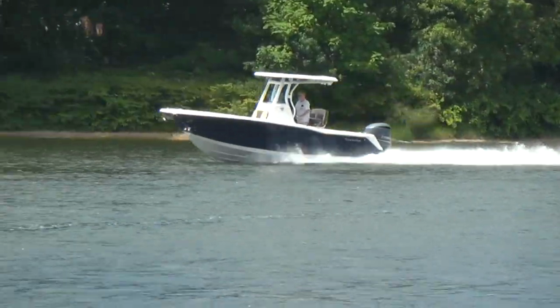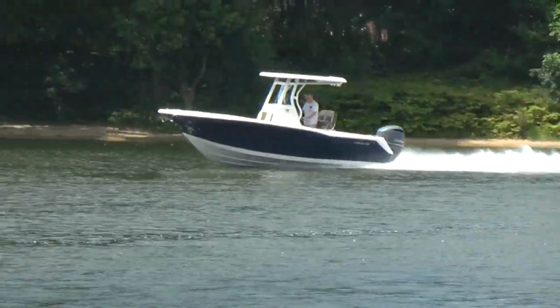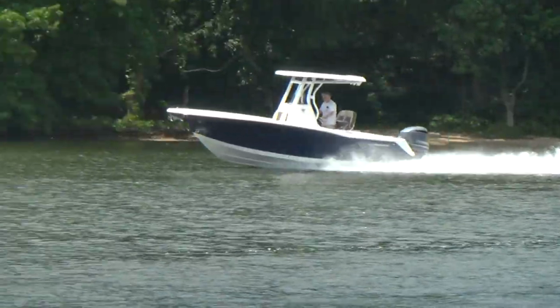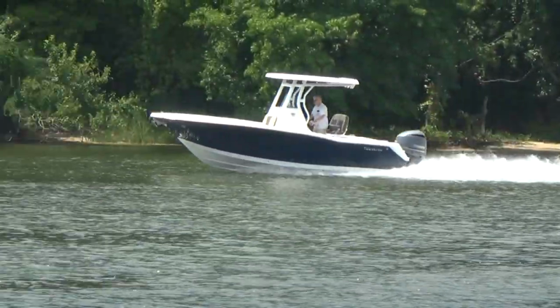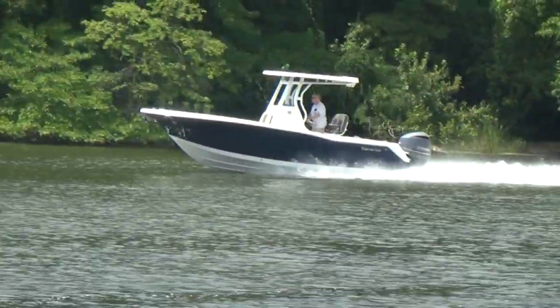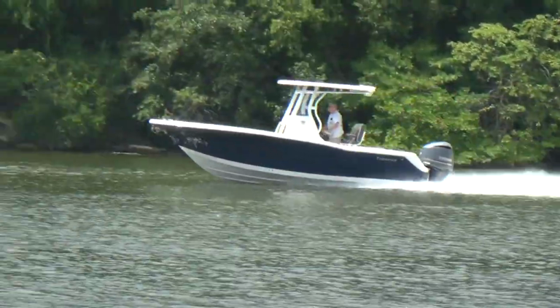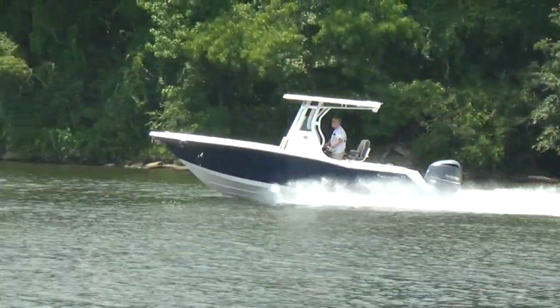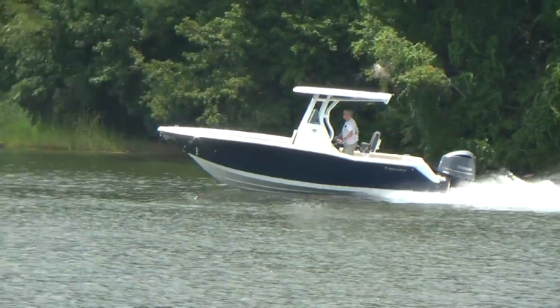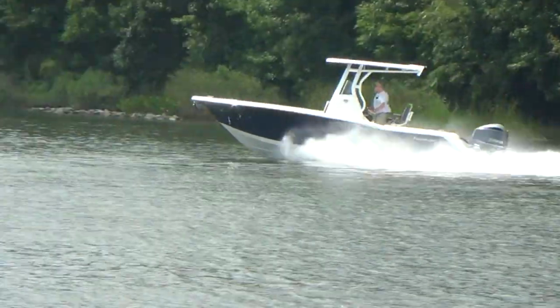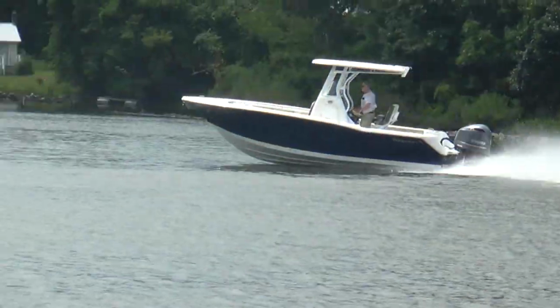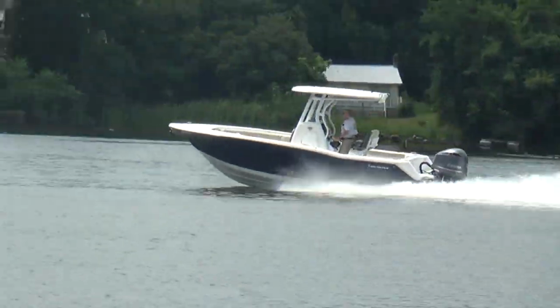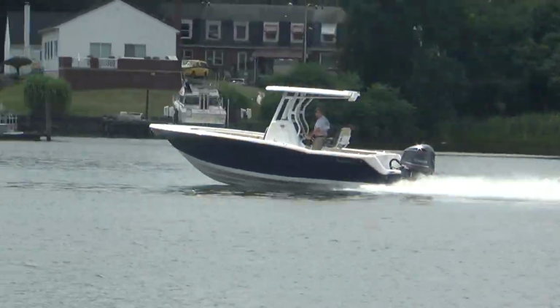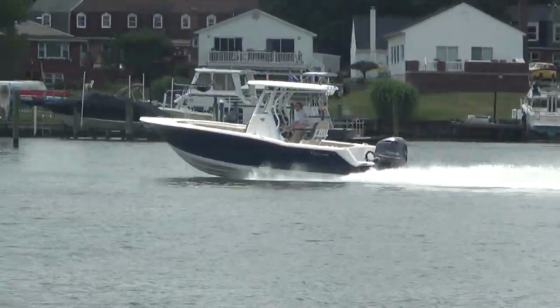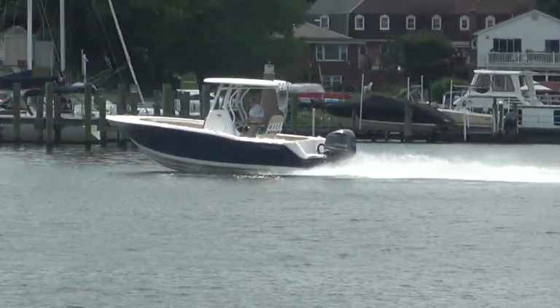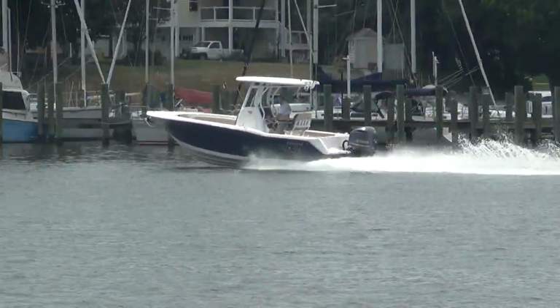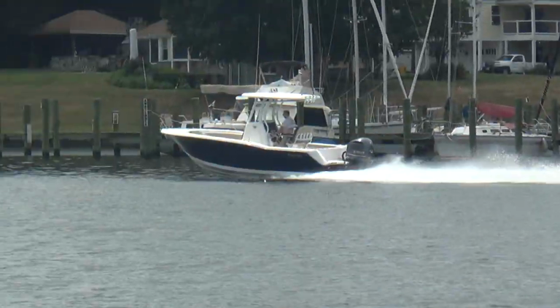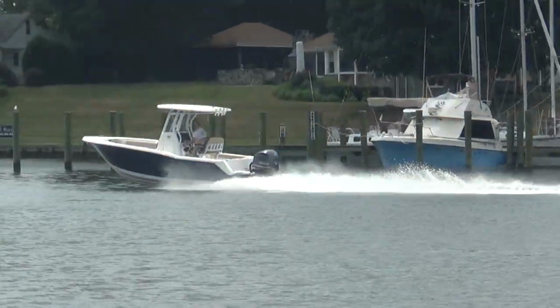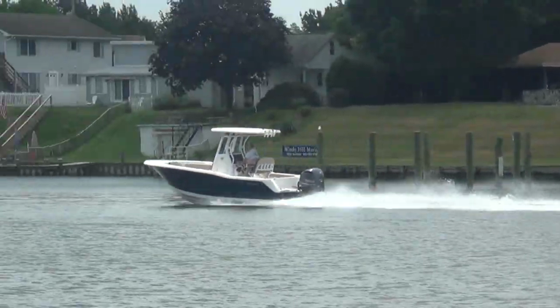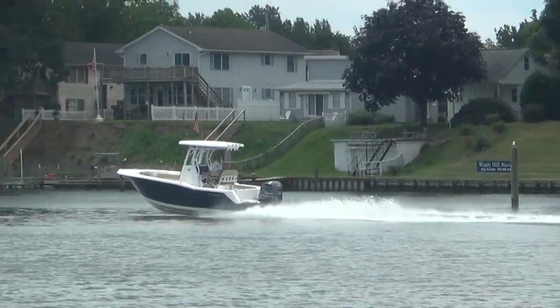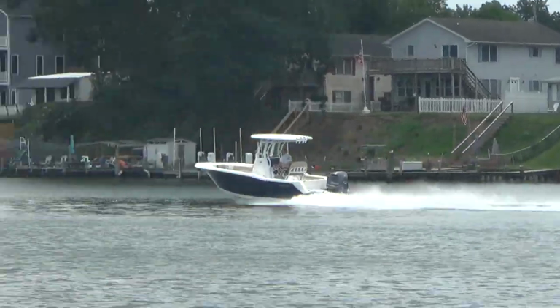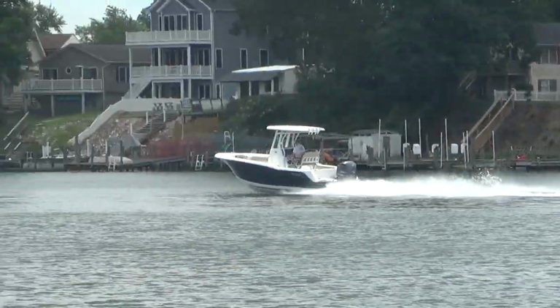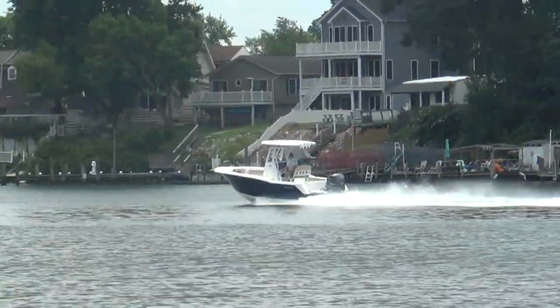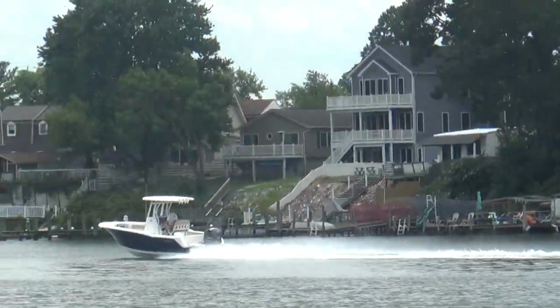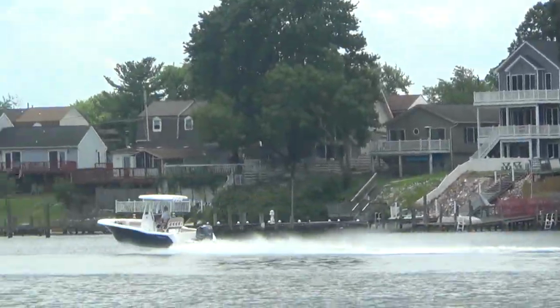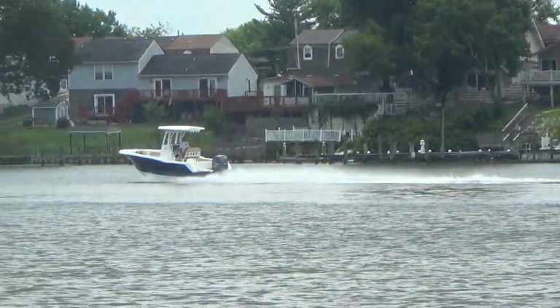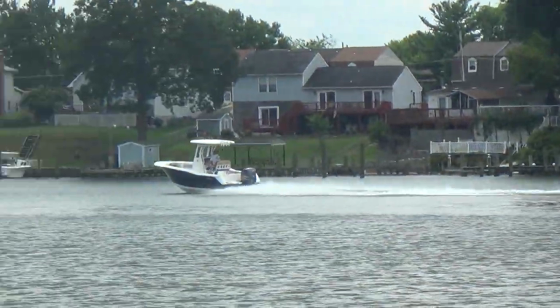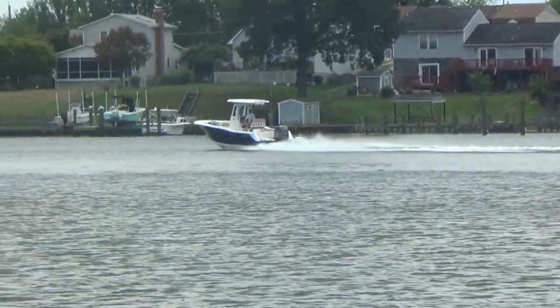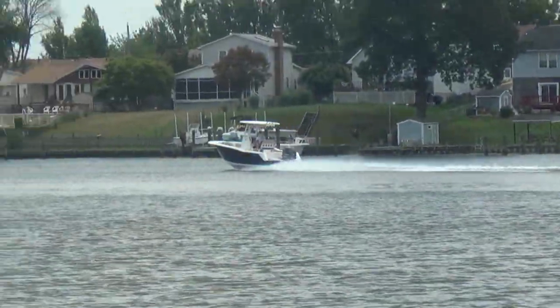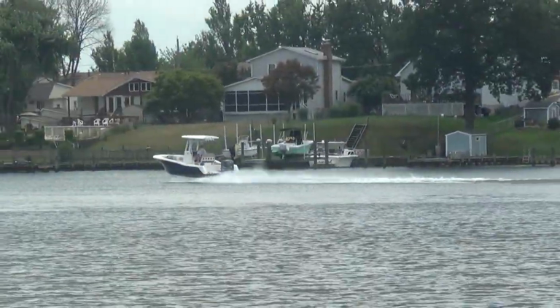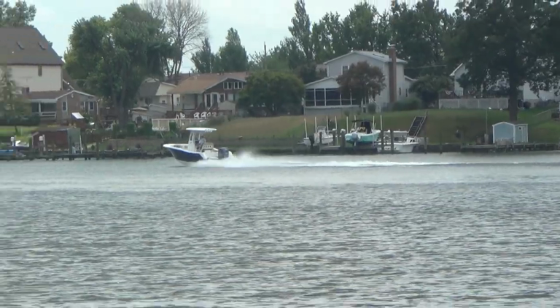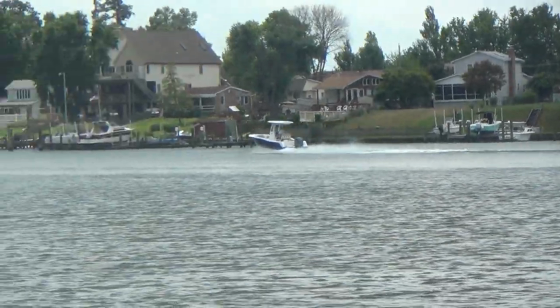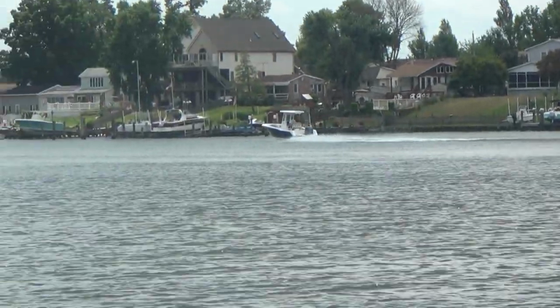There he goes running wide open right there — just an all-around solid boat. Remember, M&M Boat Sales: we sell boats for less, guaranteed.